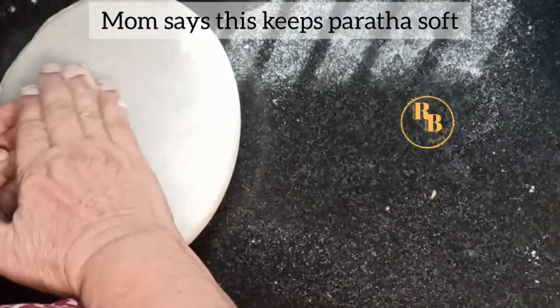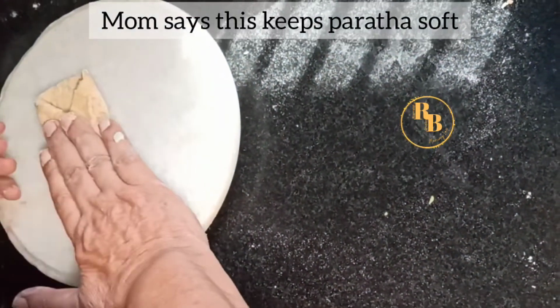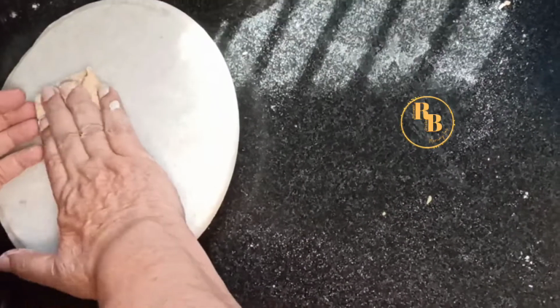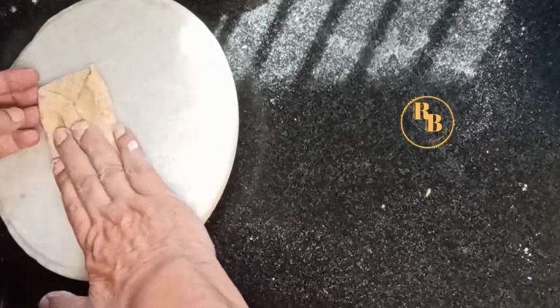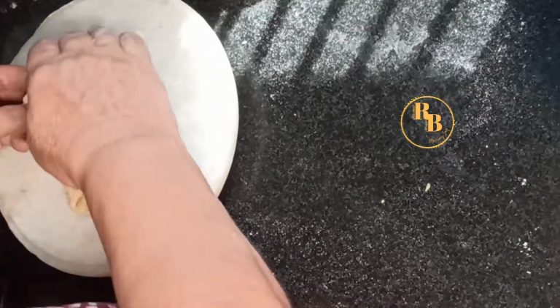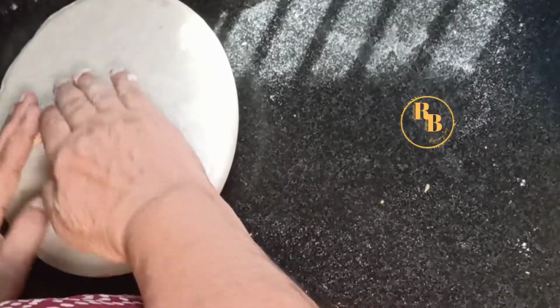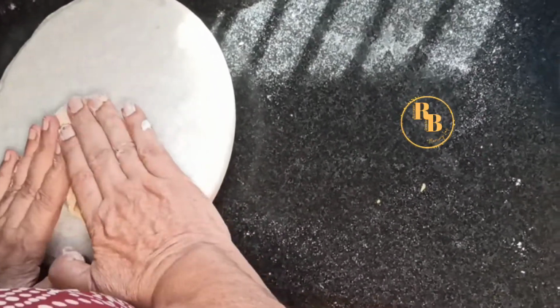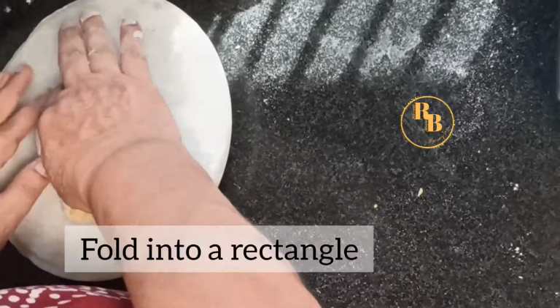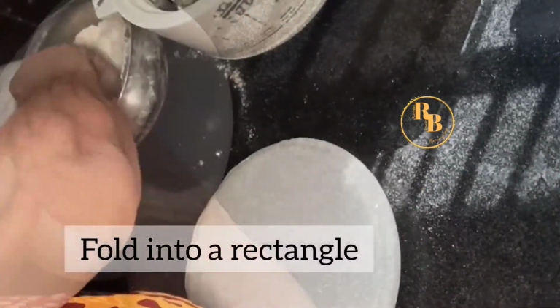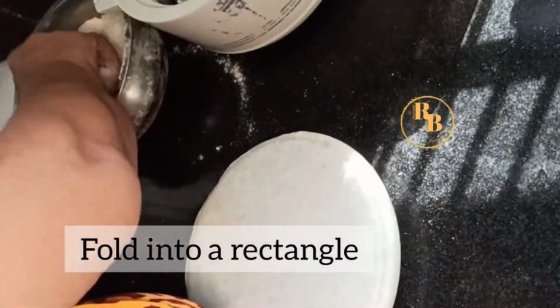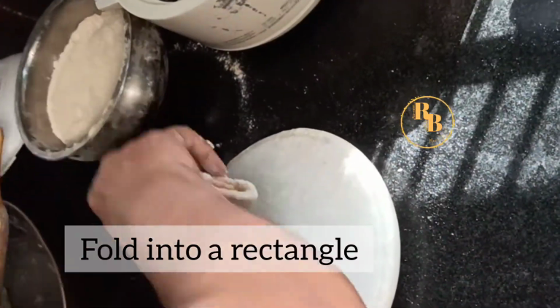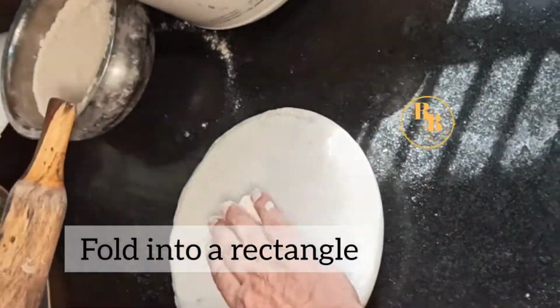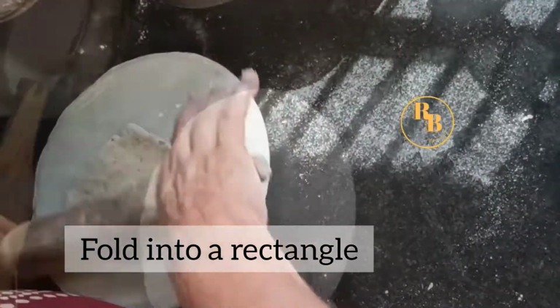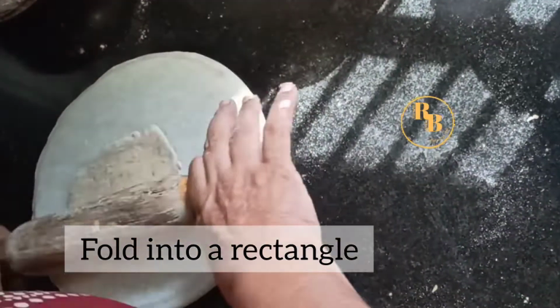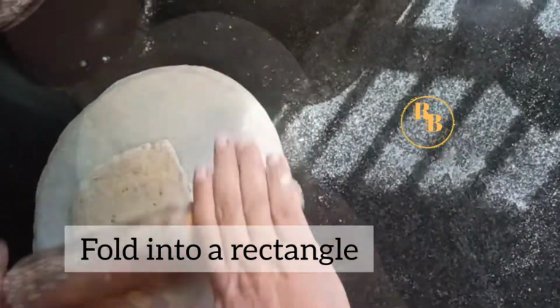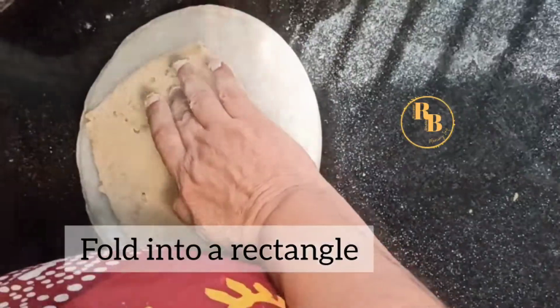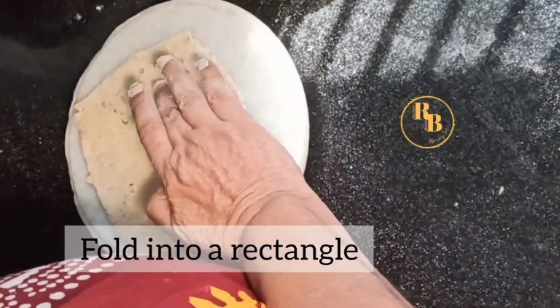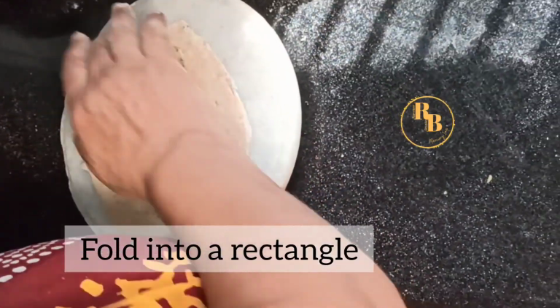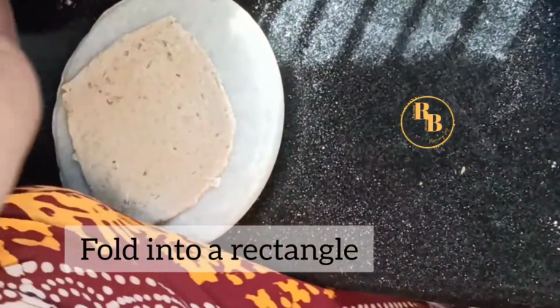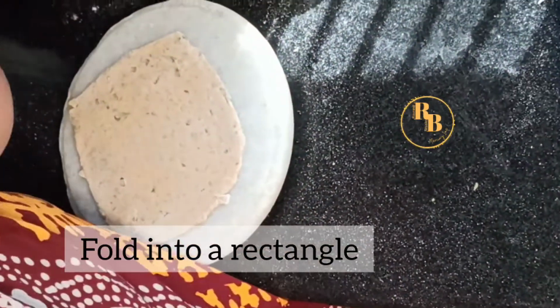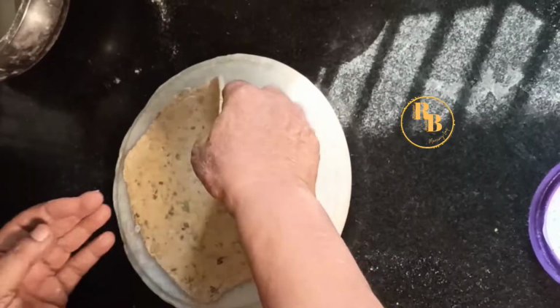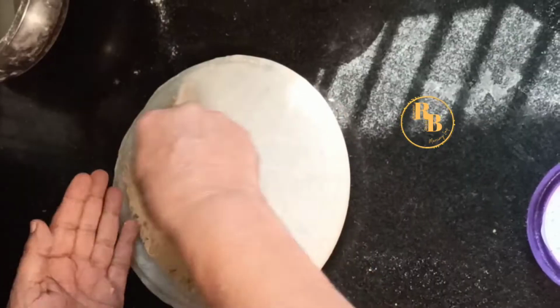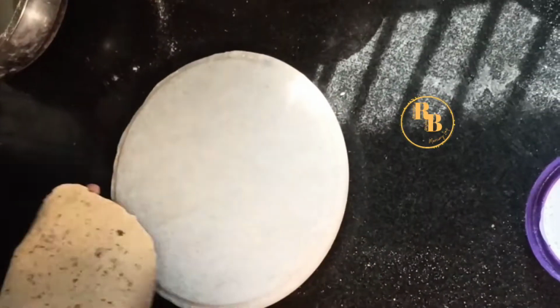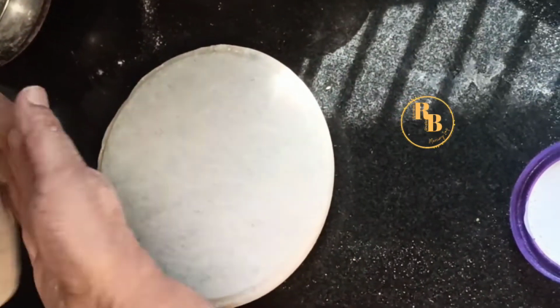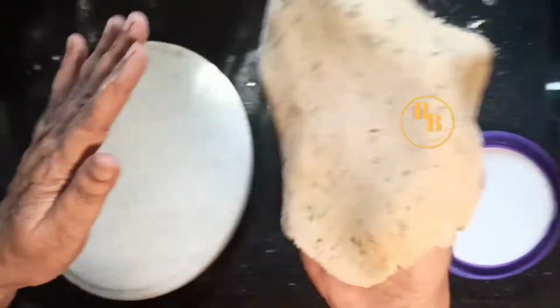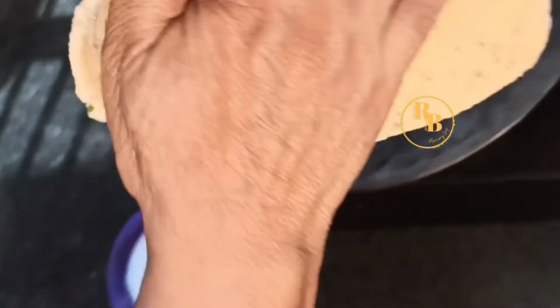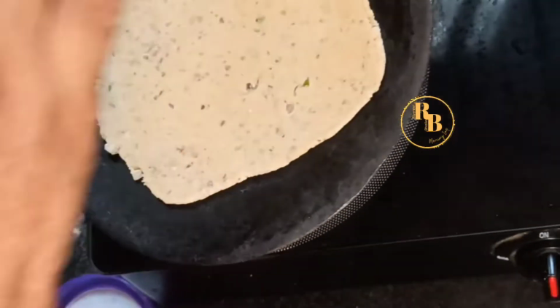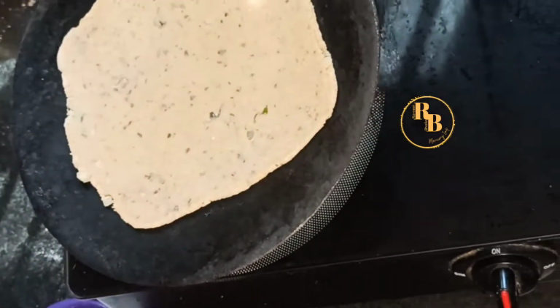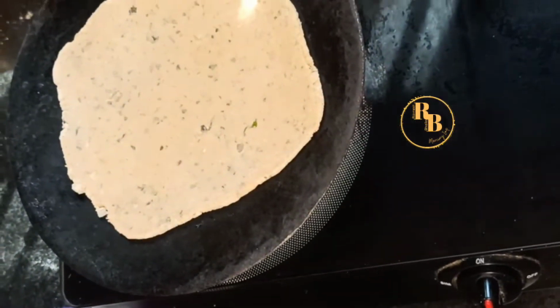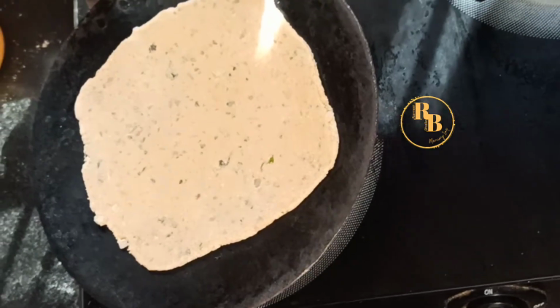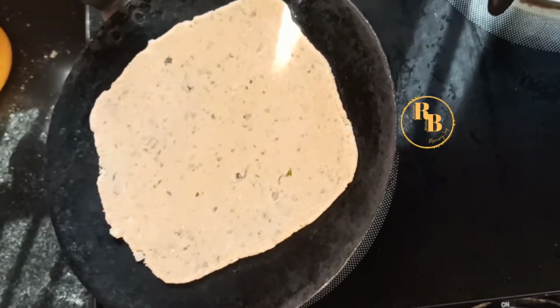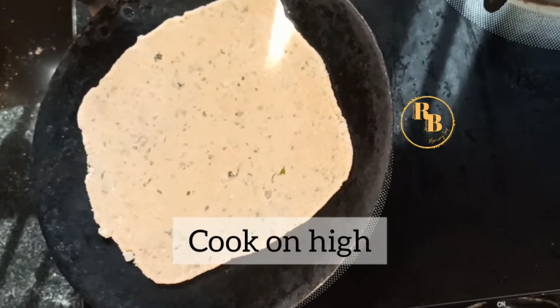You can give it any shape you want — we usually give it a rectangular shape. Fold it into a rectangle and then let us cook our missi roti on a tawa on high flame.